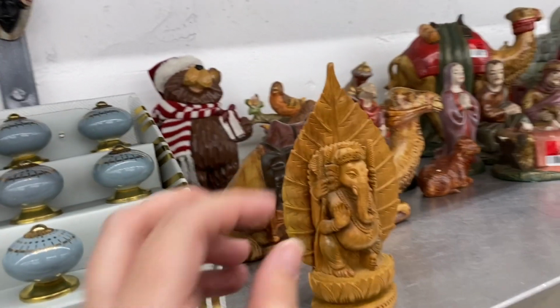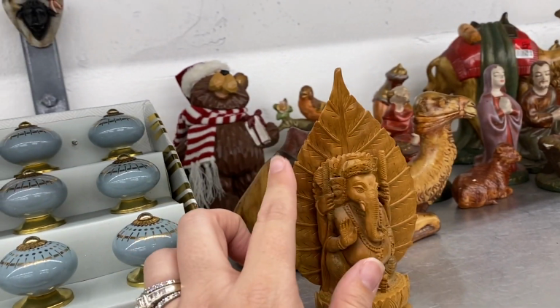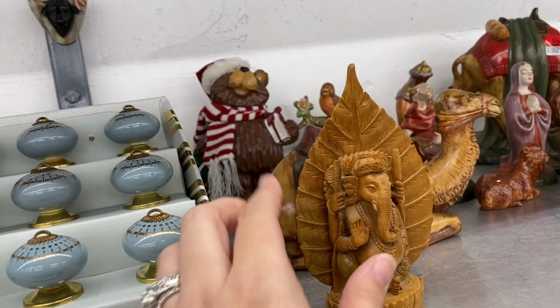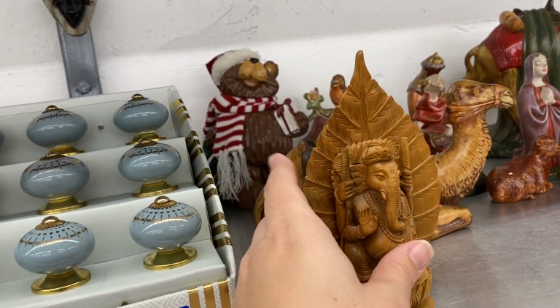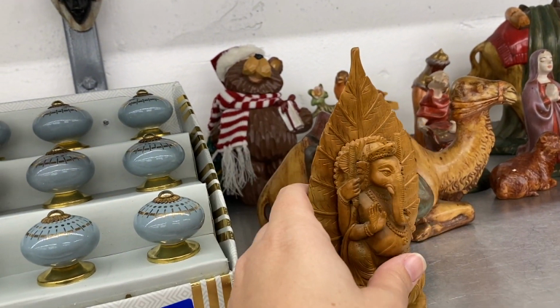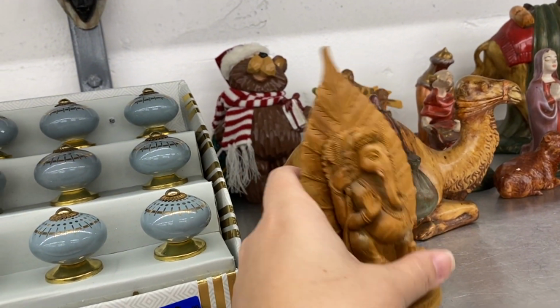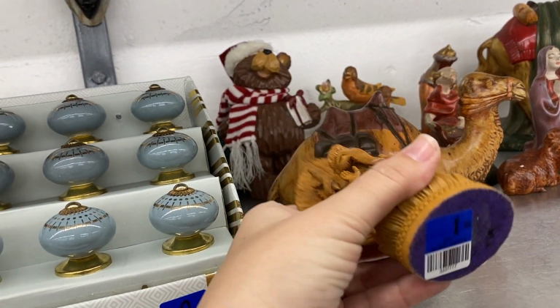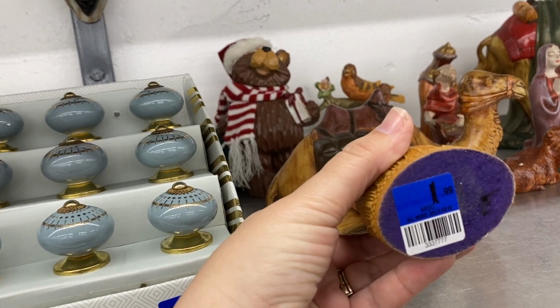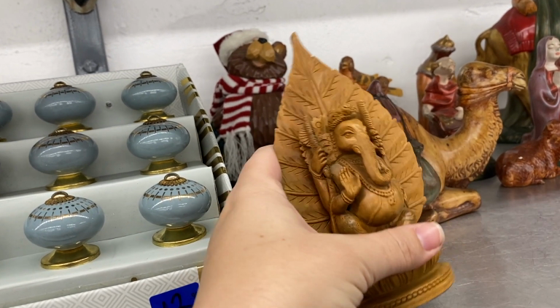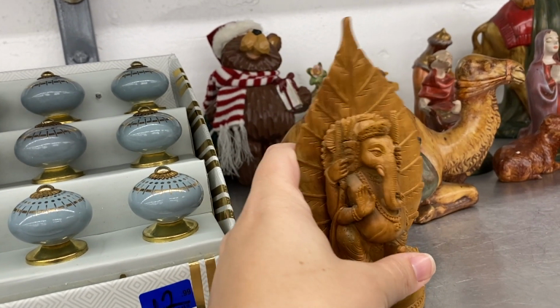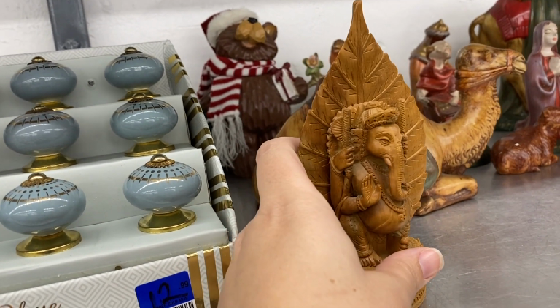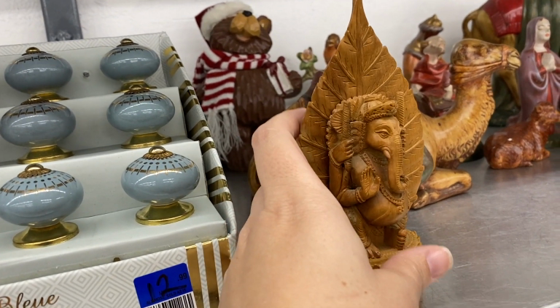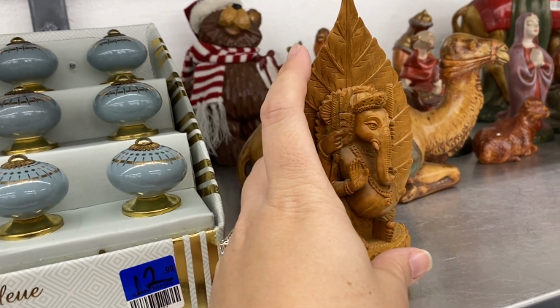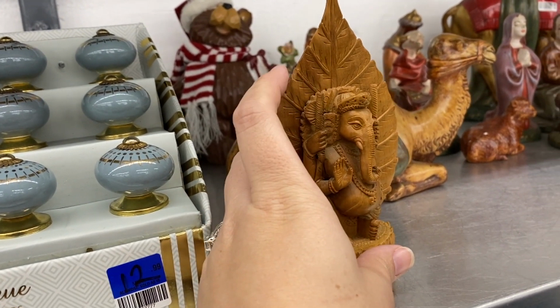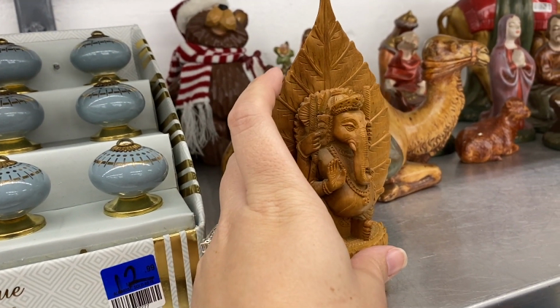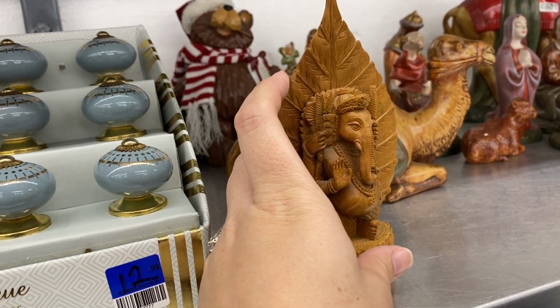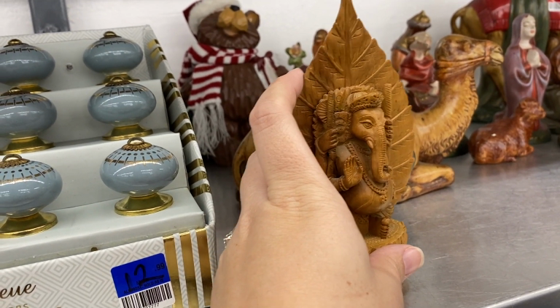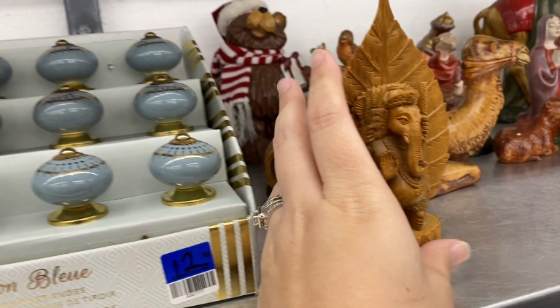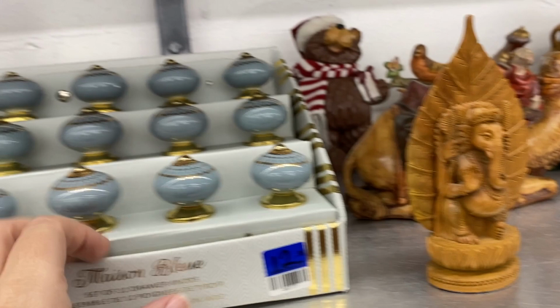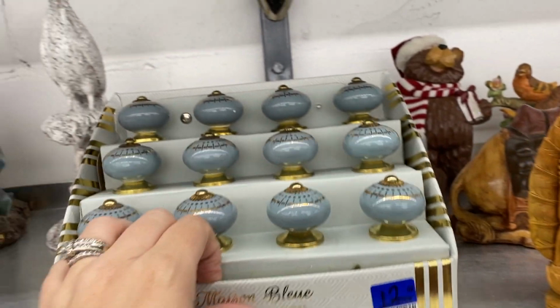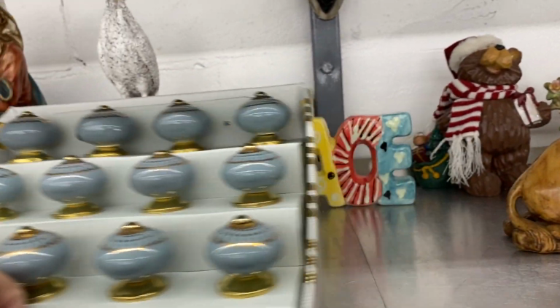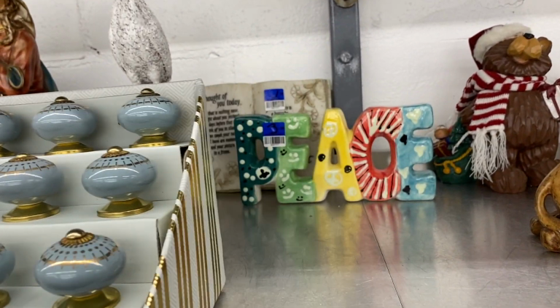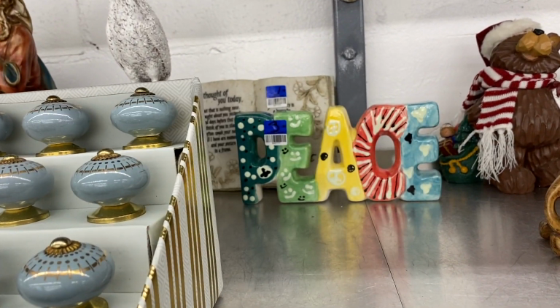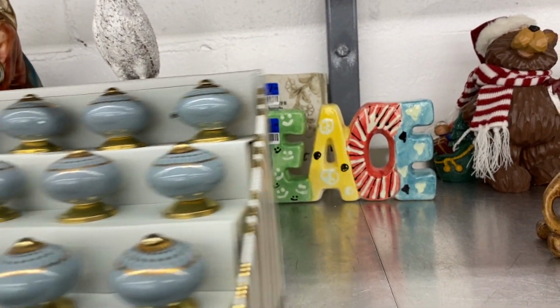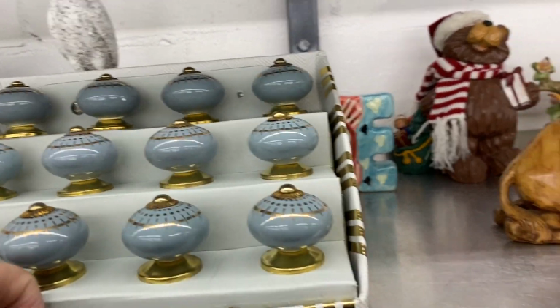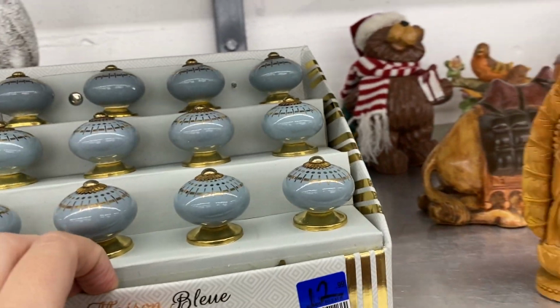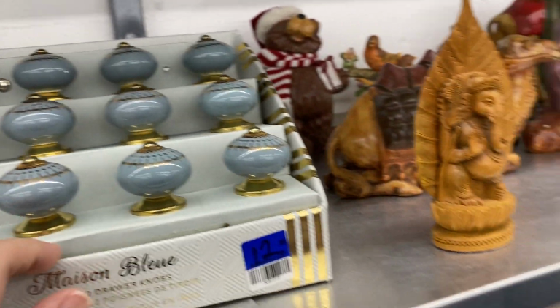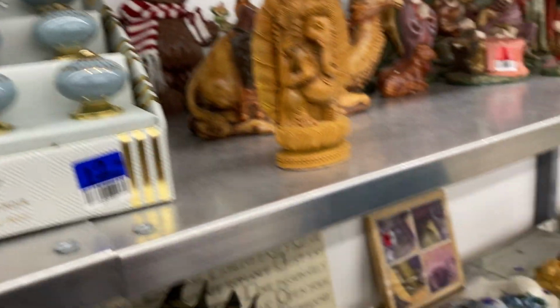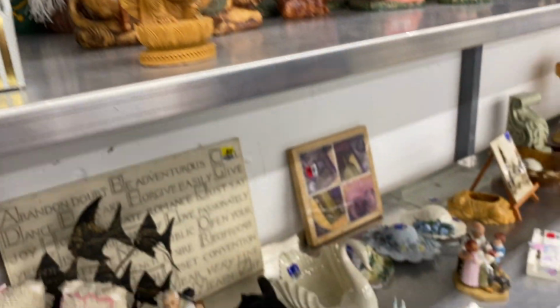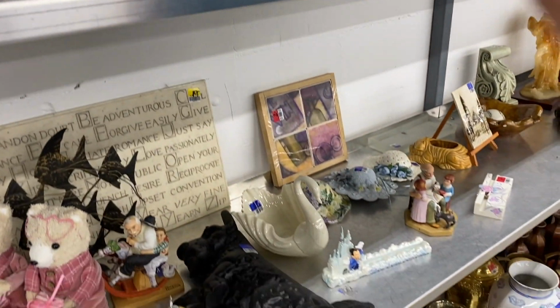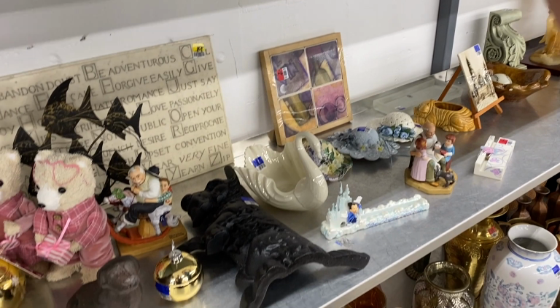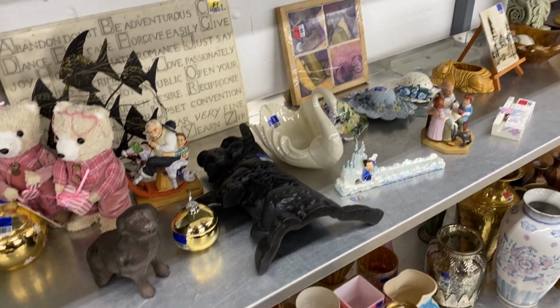He's cool. Somebody told me the name of that elephant — is it Ganesh? I don't remember, but somebody's now going to tell me in the comments who that elephant is.